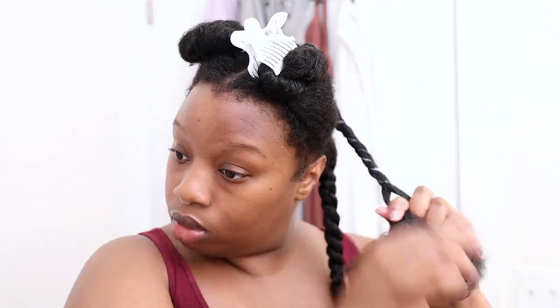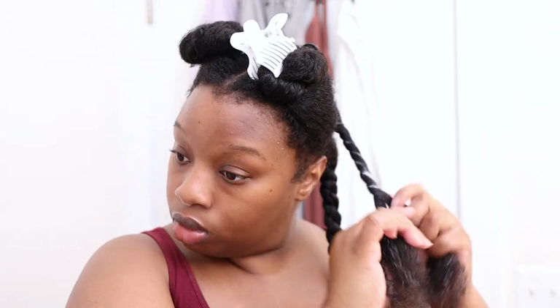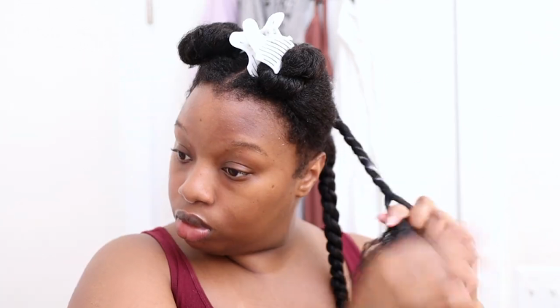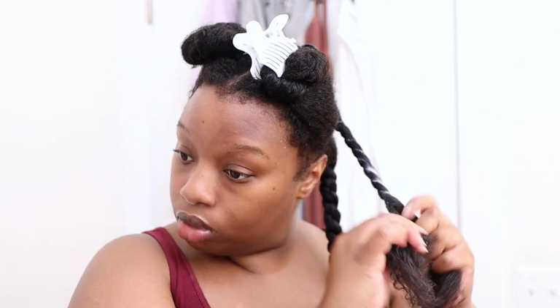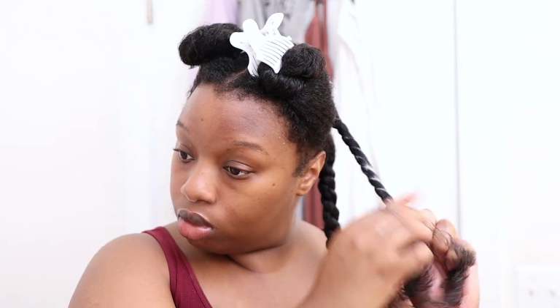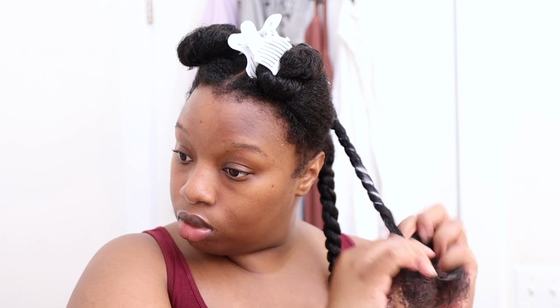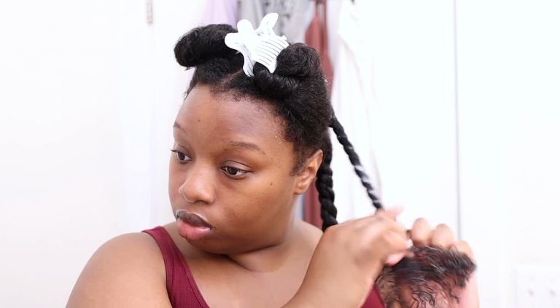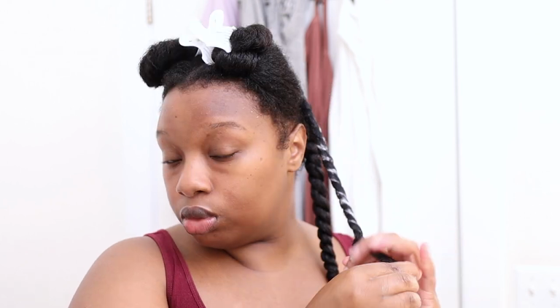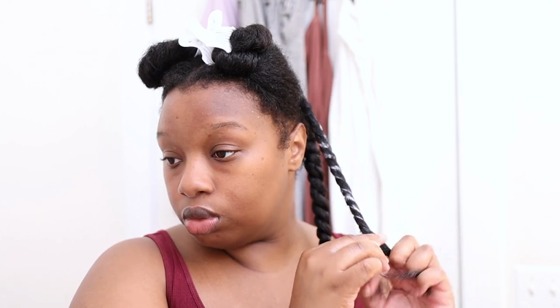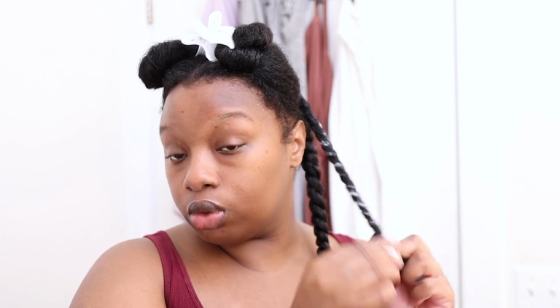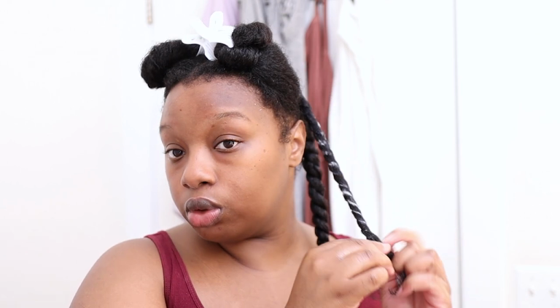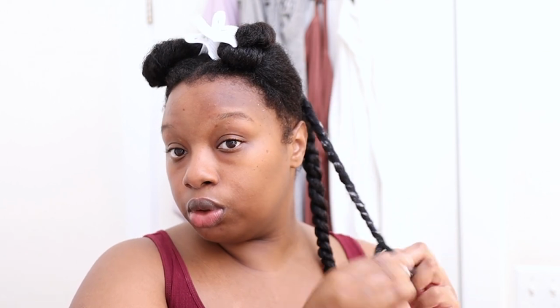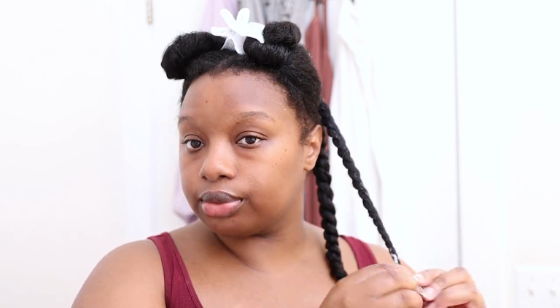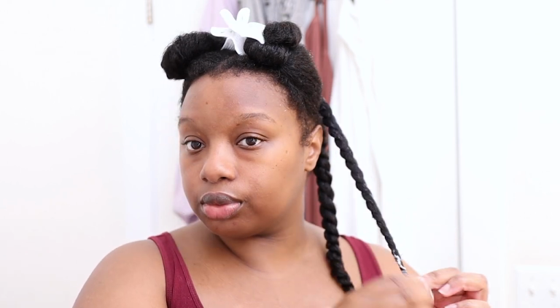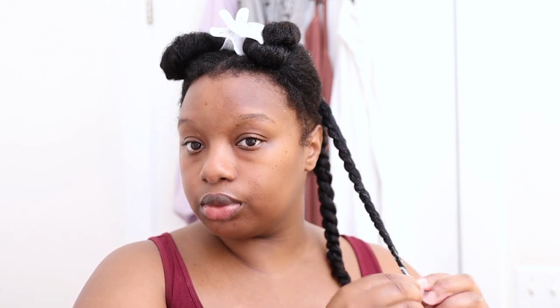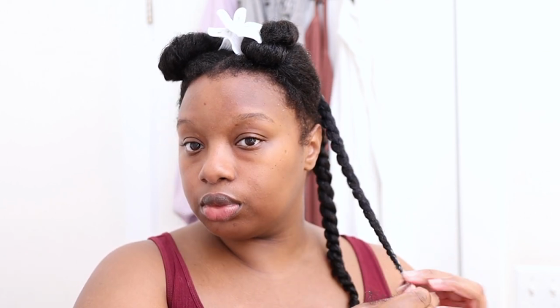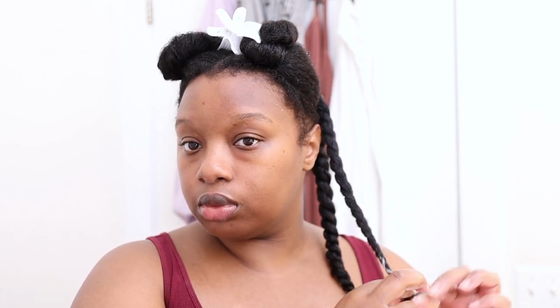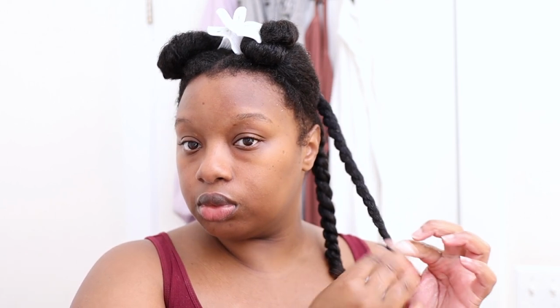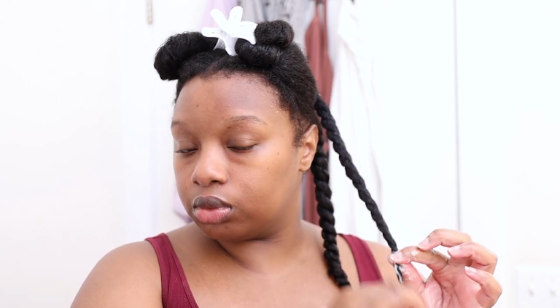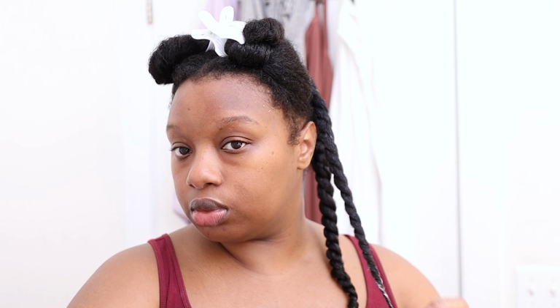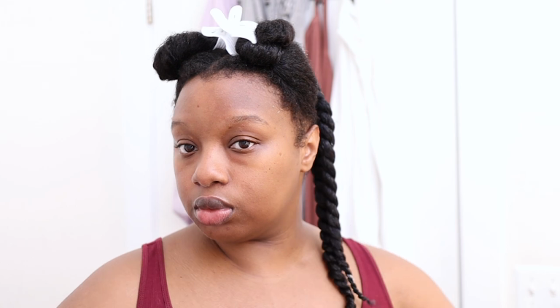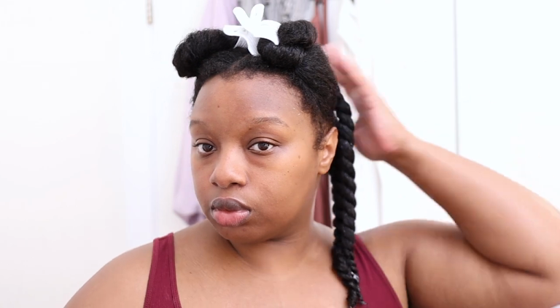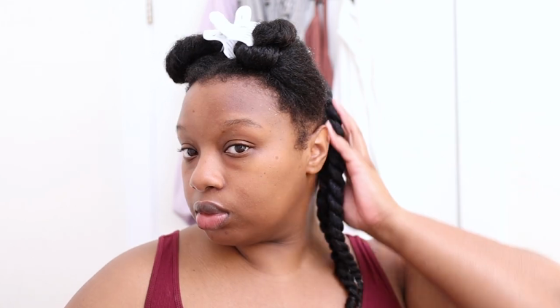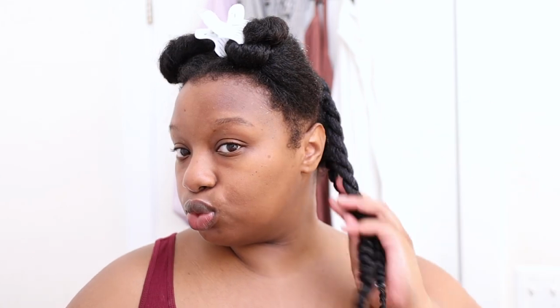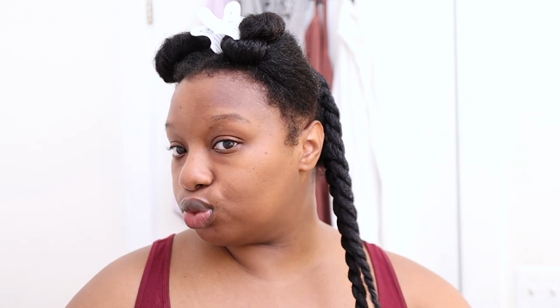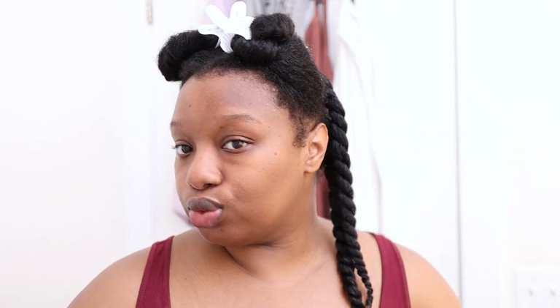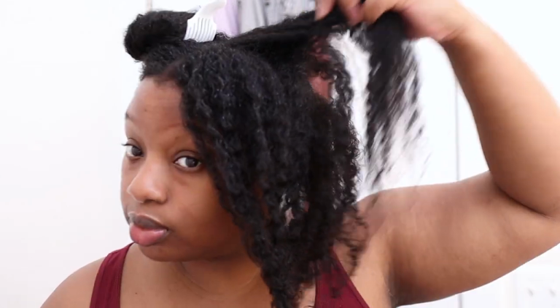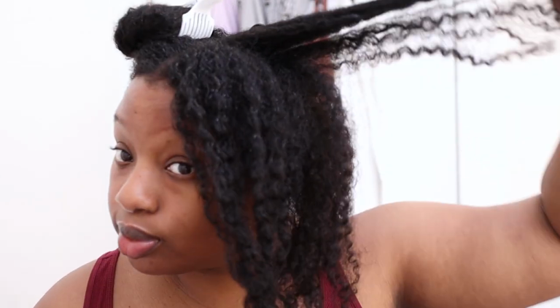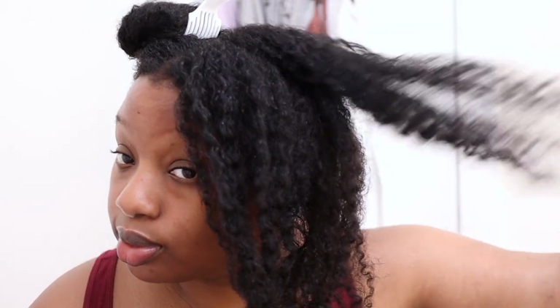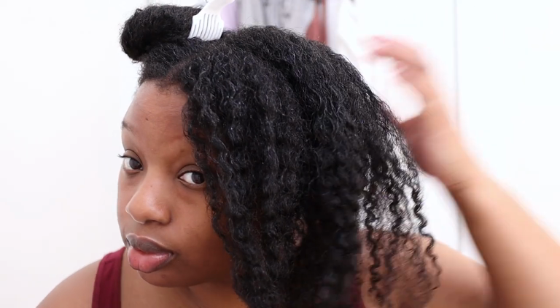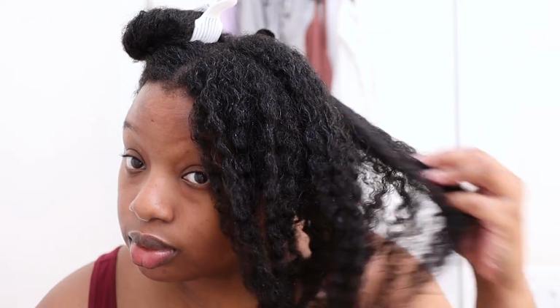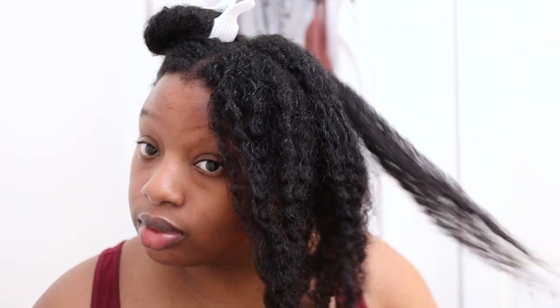I decided to twist my hair — I want to see what it looks like when I take the twists down at the end. These people are styling with it and I'm like, hmm, I wonder how it will look.